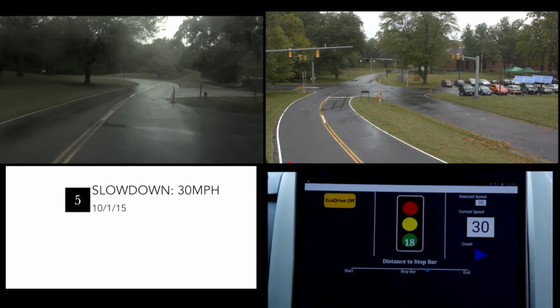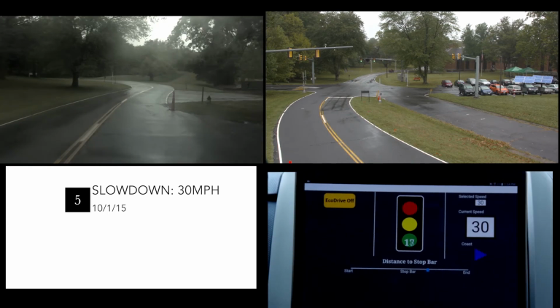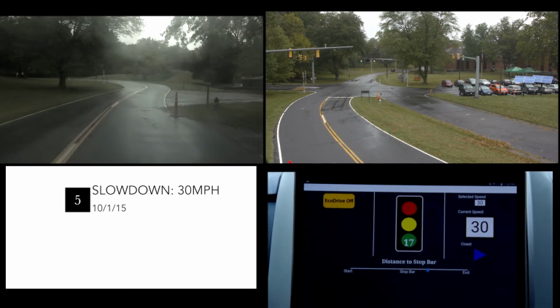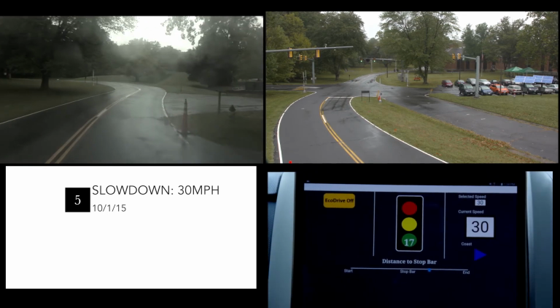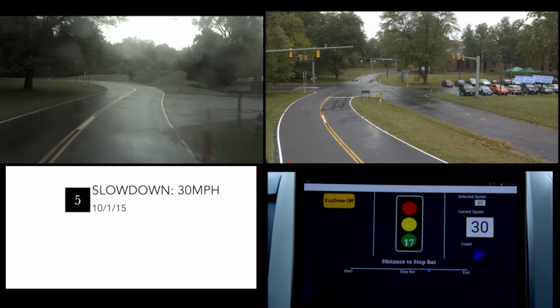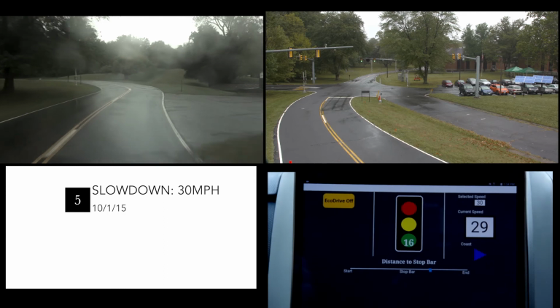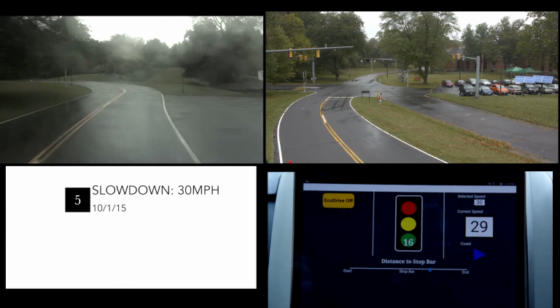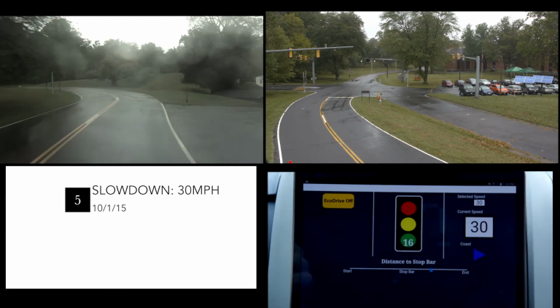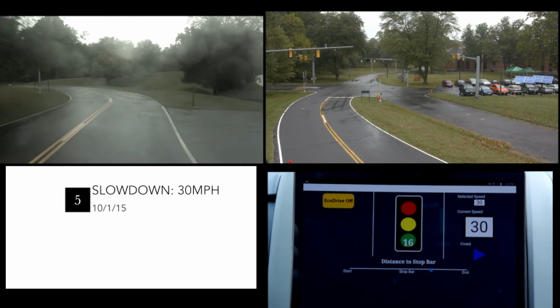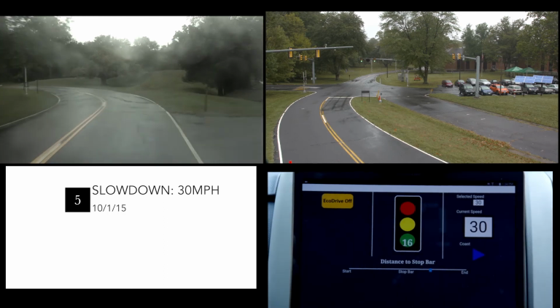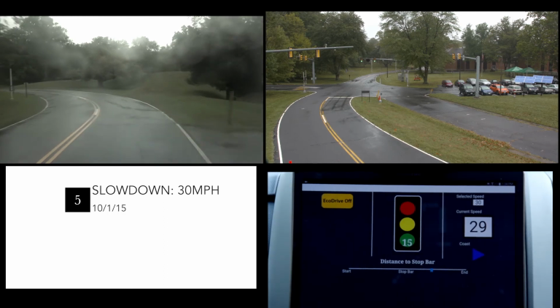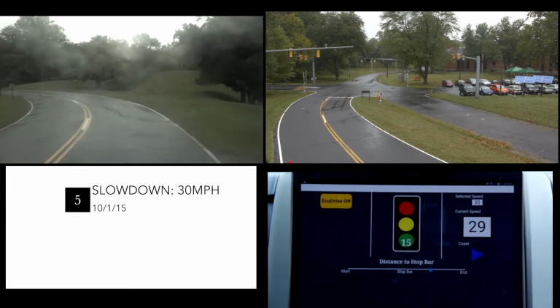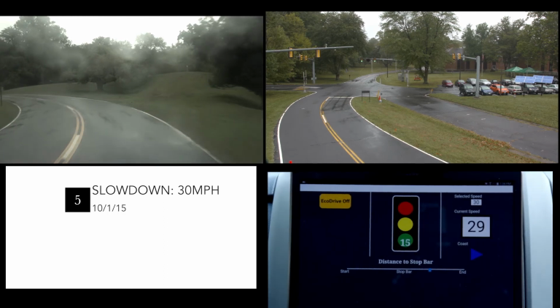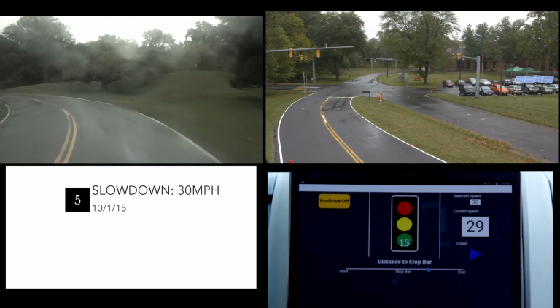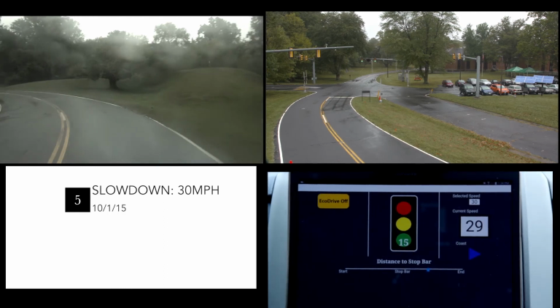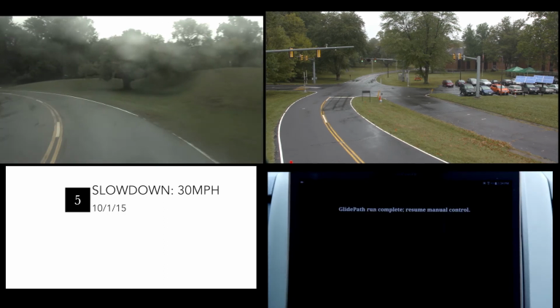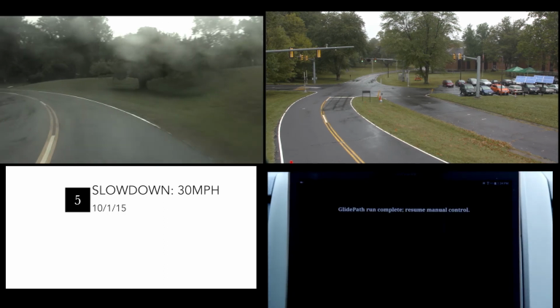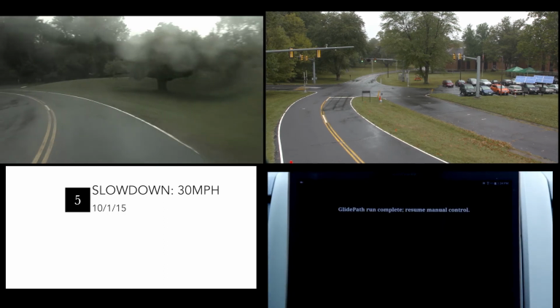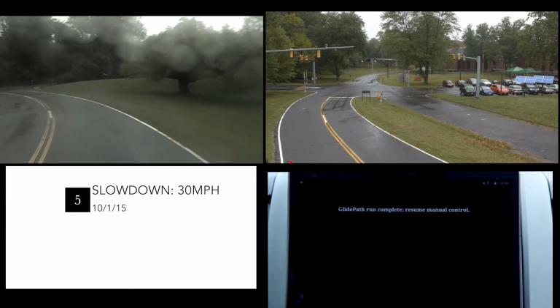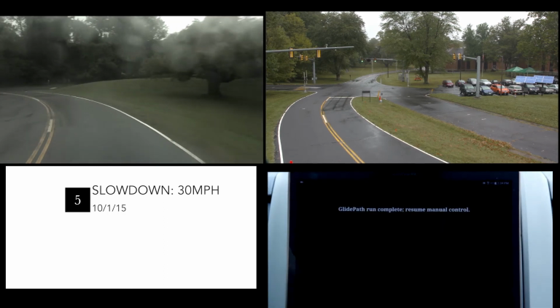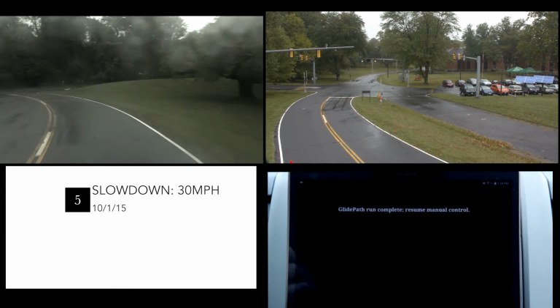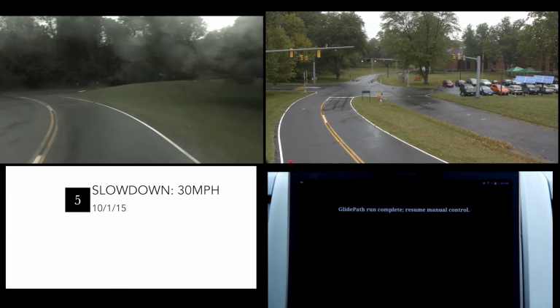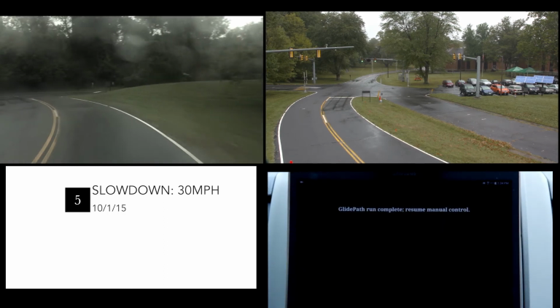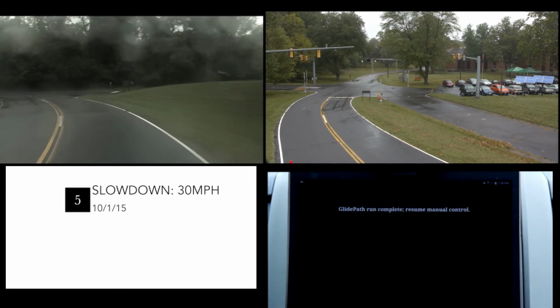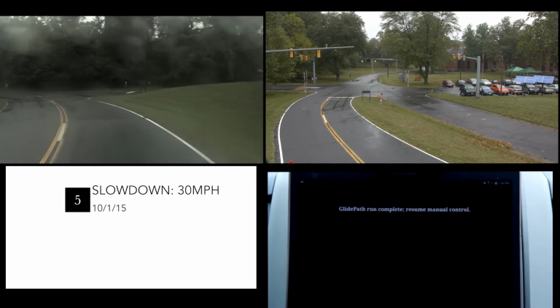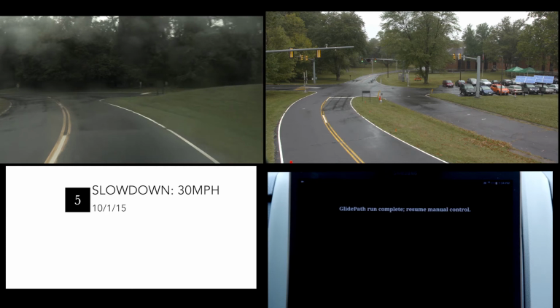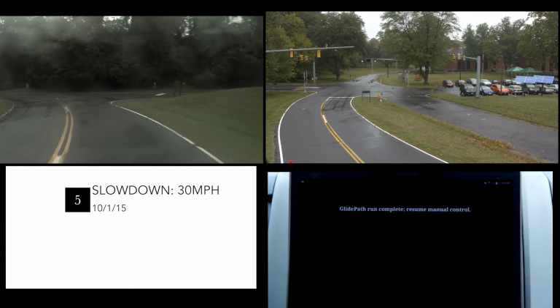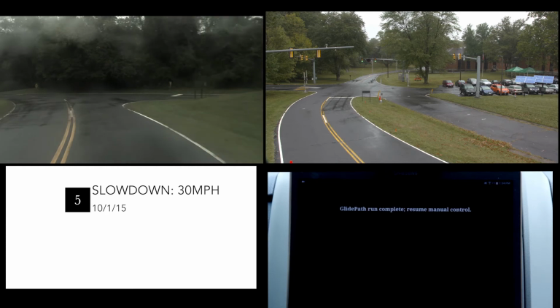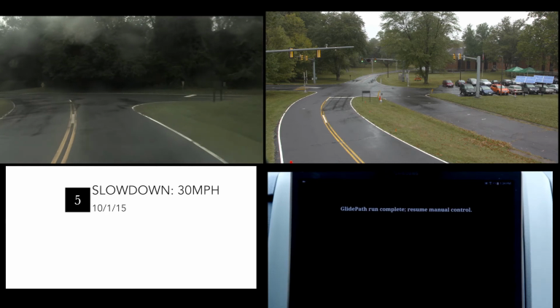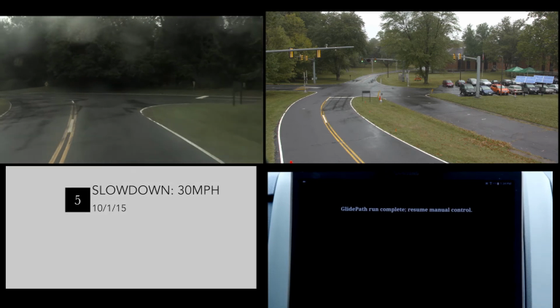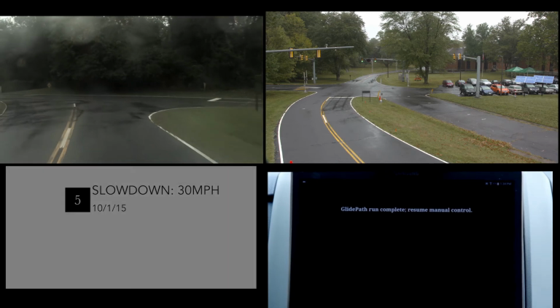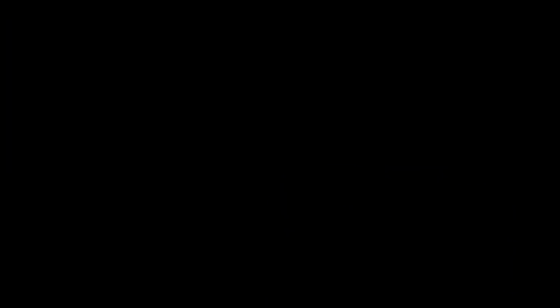Once the vehicle safely passes the intersection, it smoothly accelerates up to the commanded speed of 30 miles per hour once again.